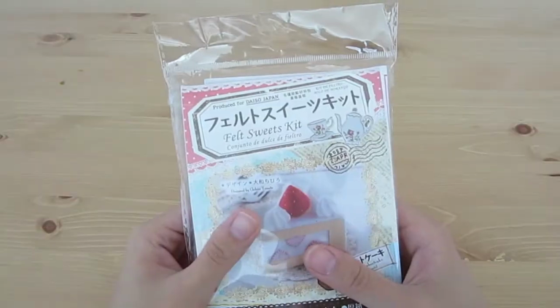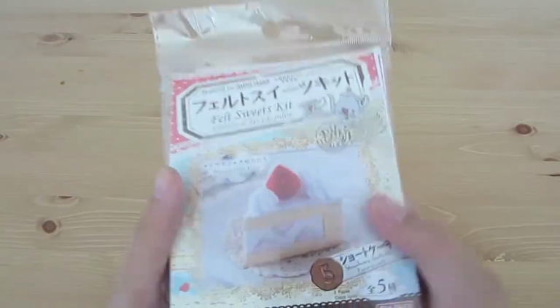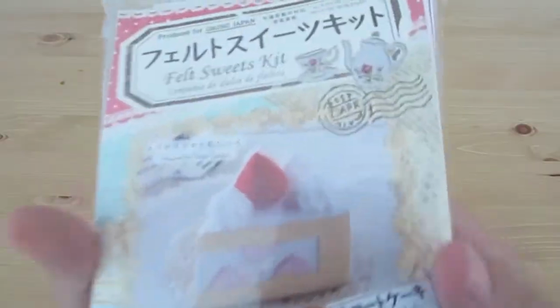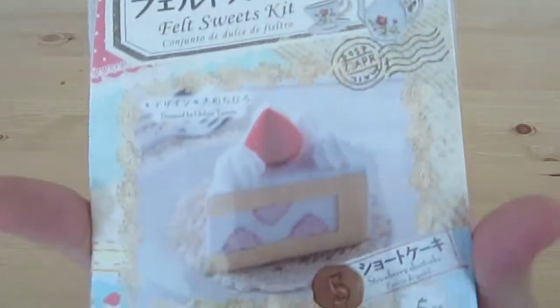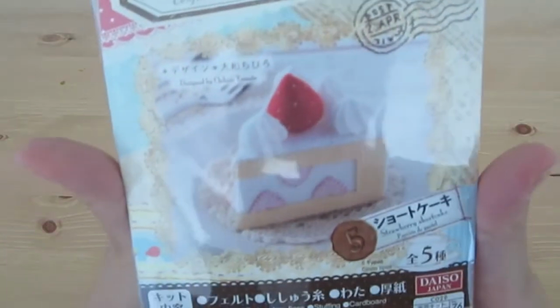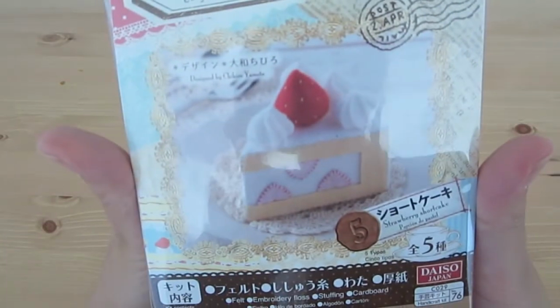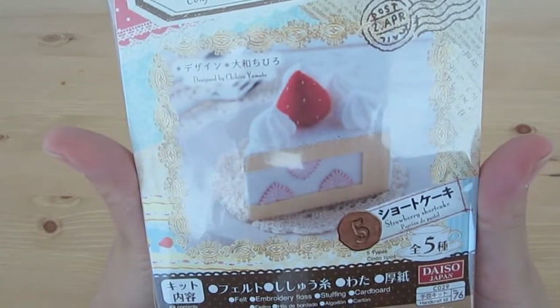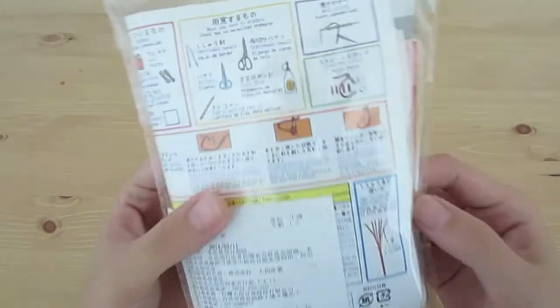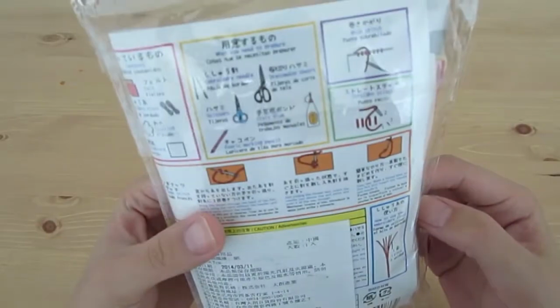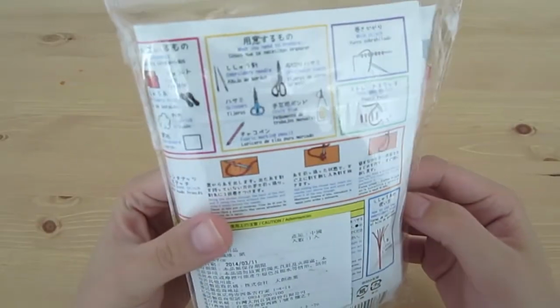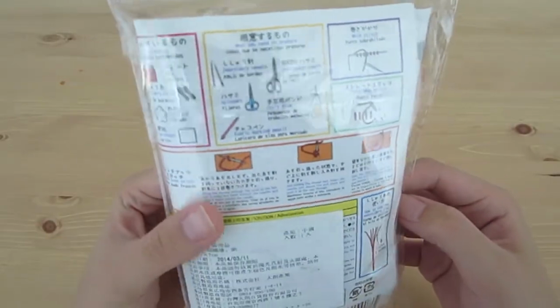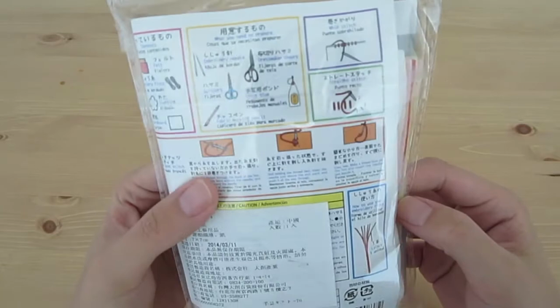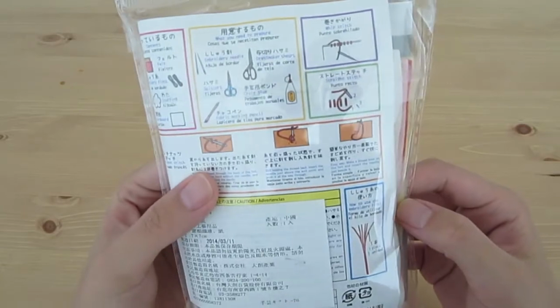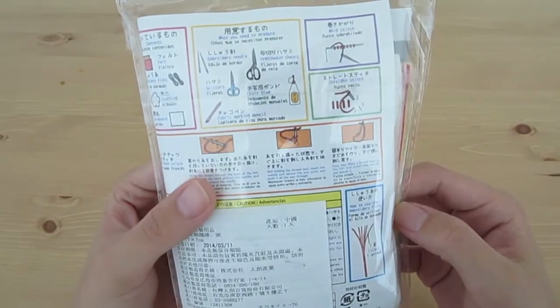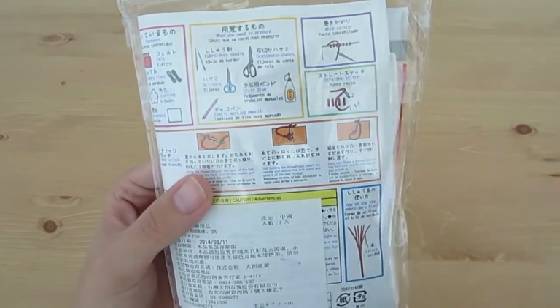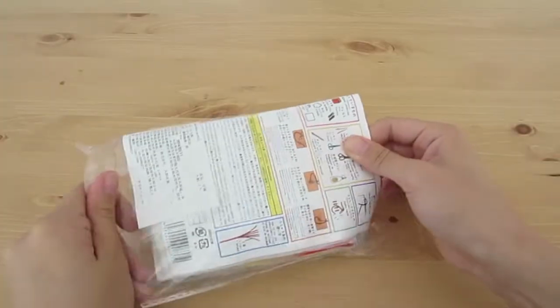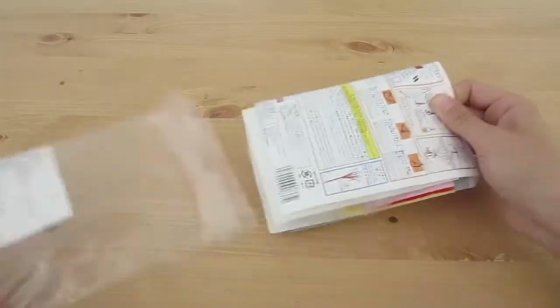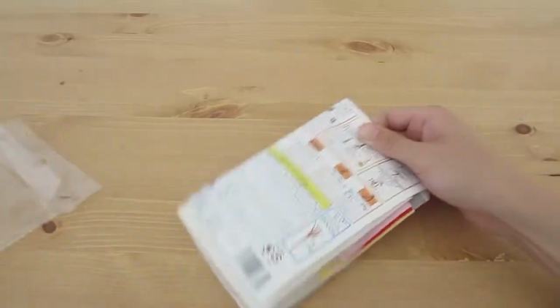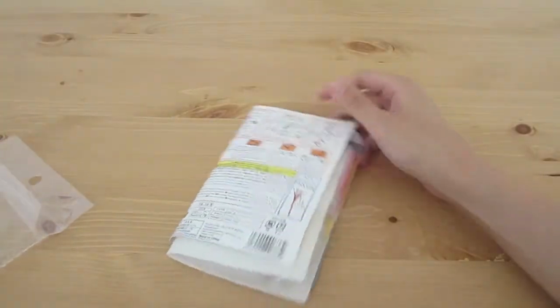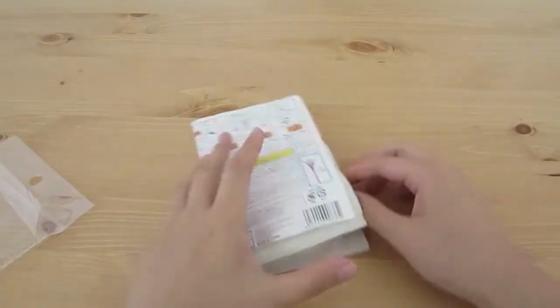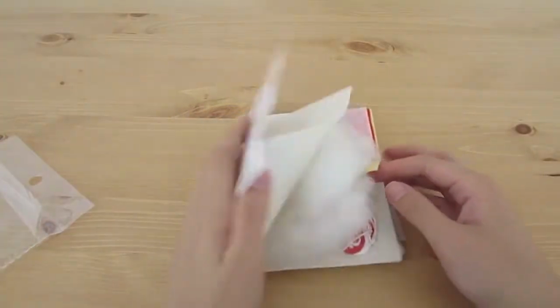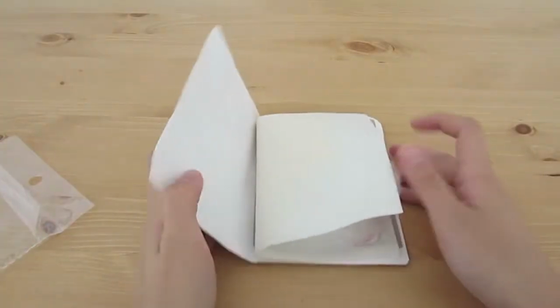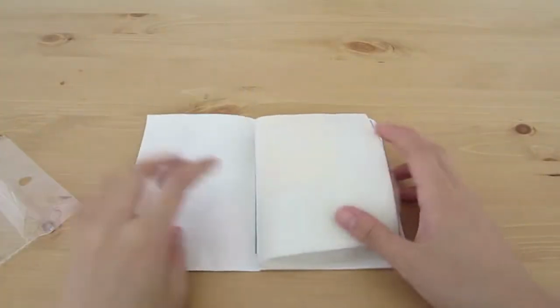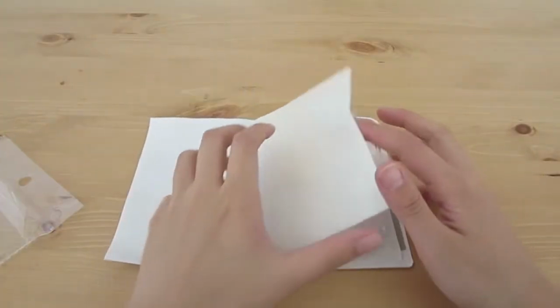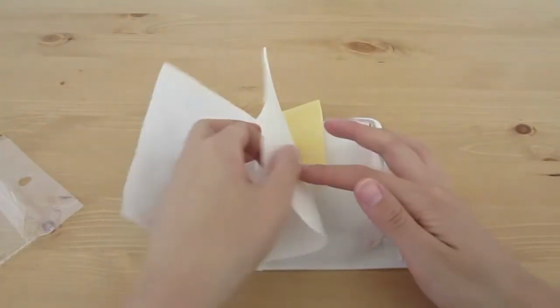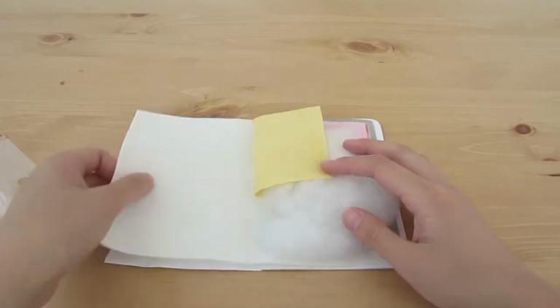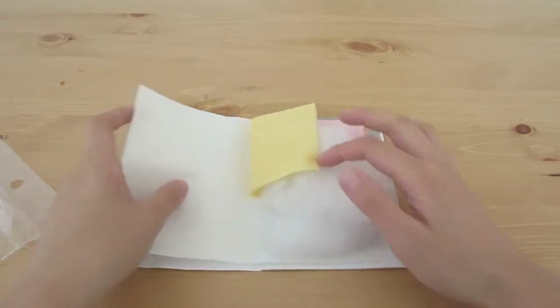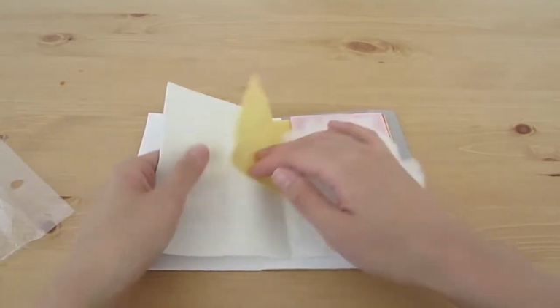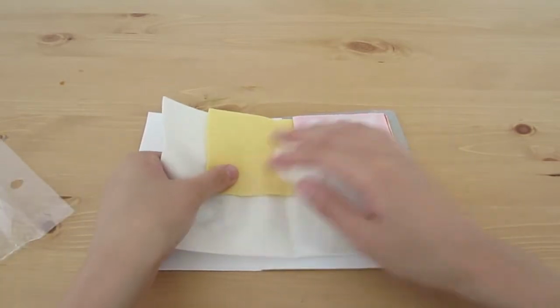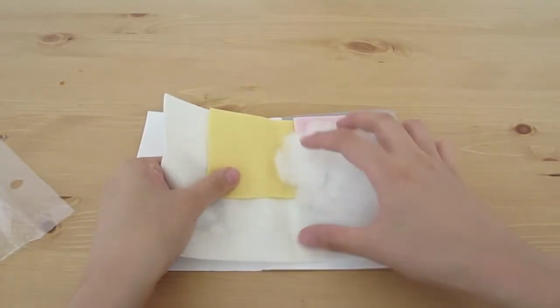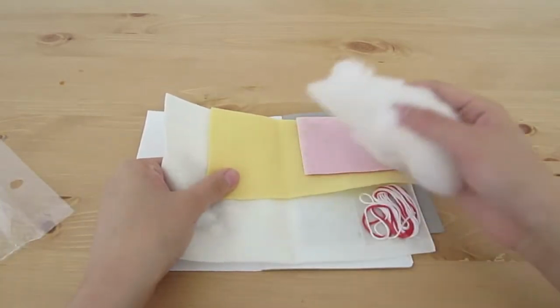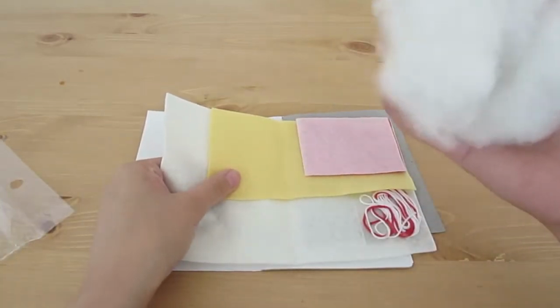I bought this kit from Daiso when I was in Taipei. It came with instructions as well as all the materials you need, which is a few different colors of felt, thread, some fluffy stuffing, and bristol board.